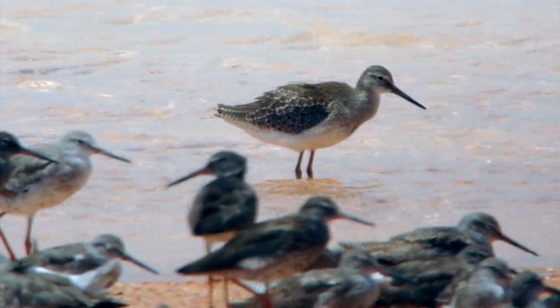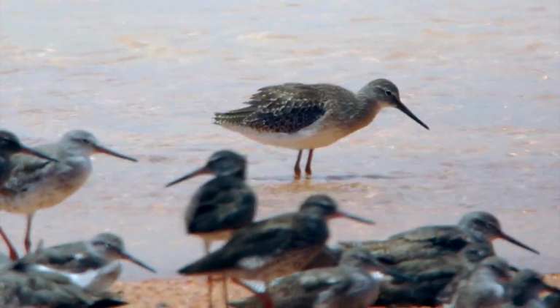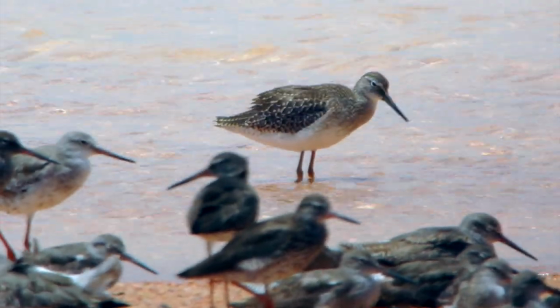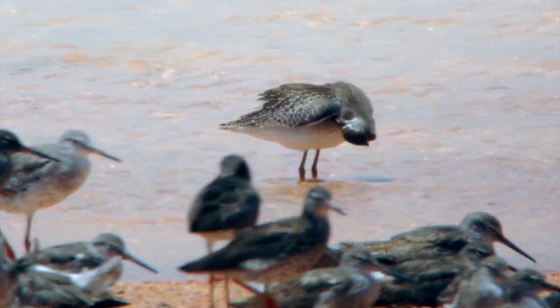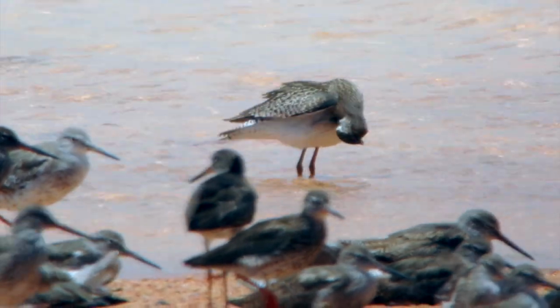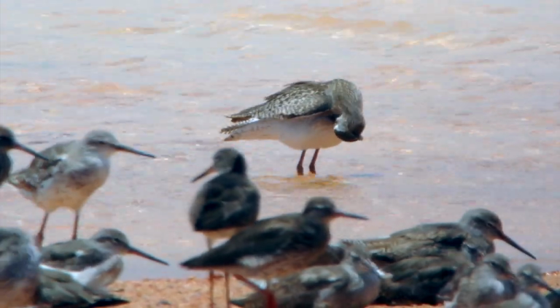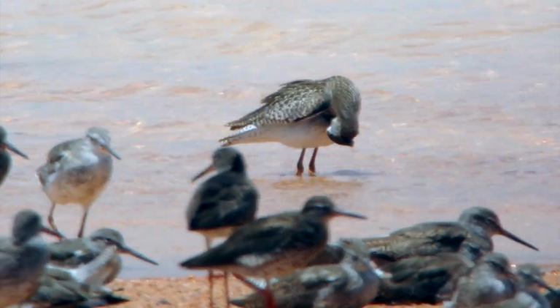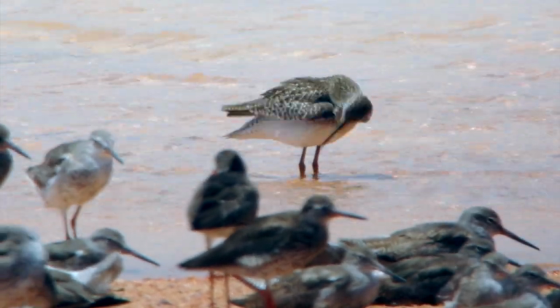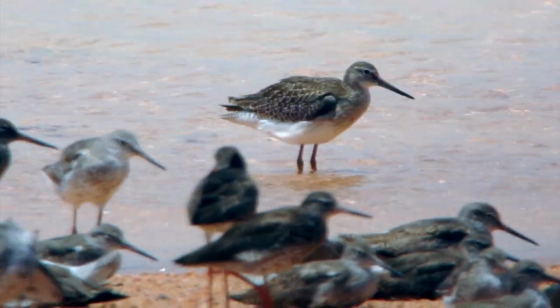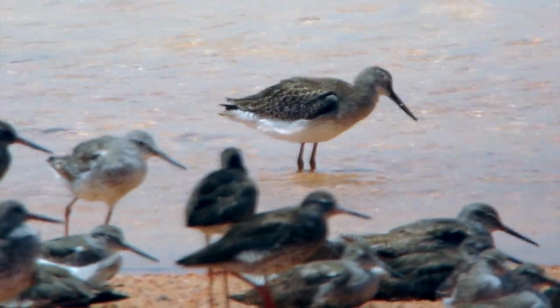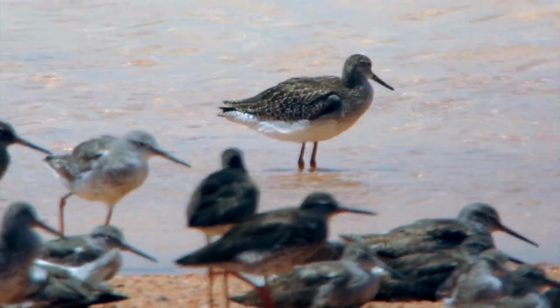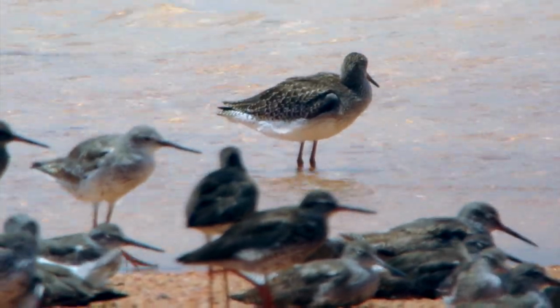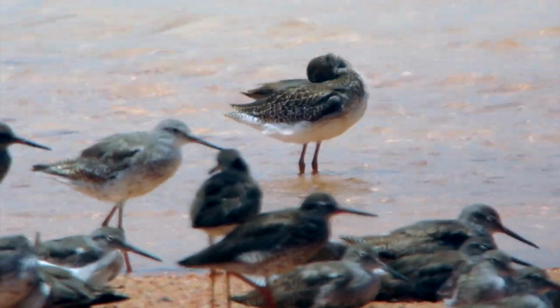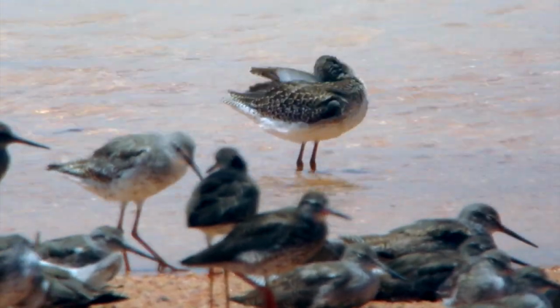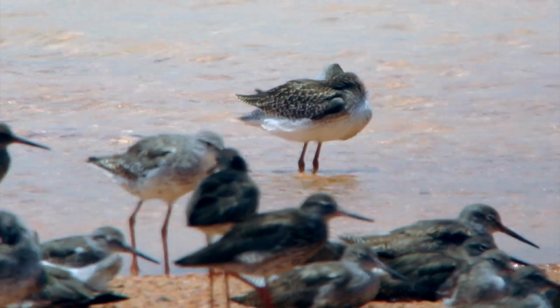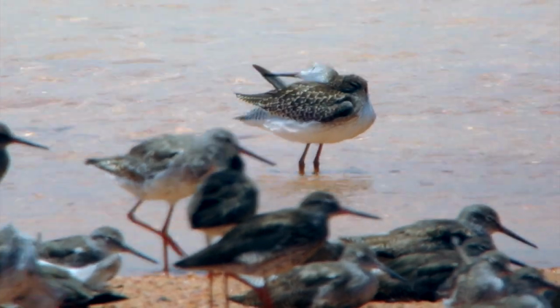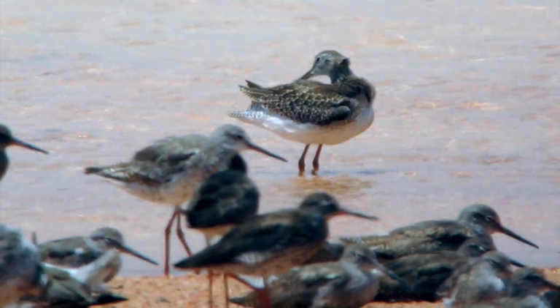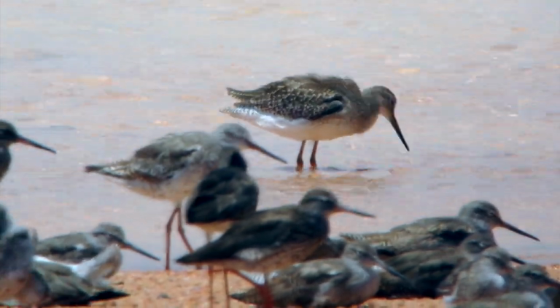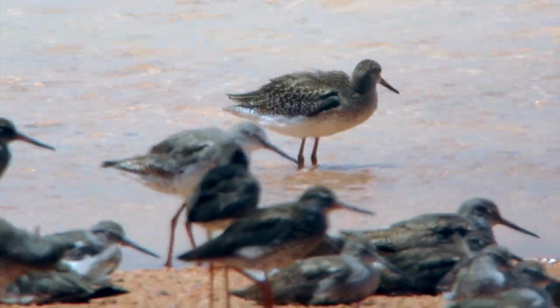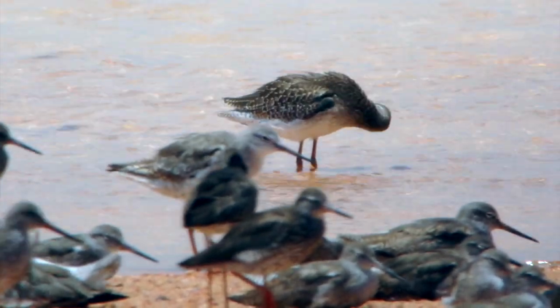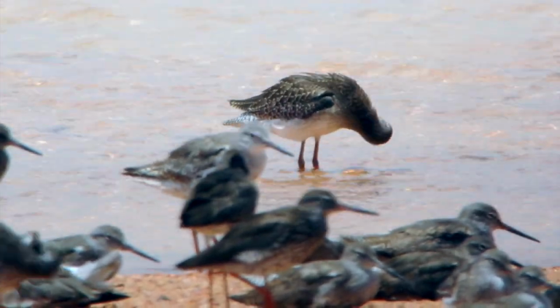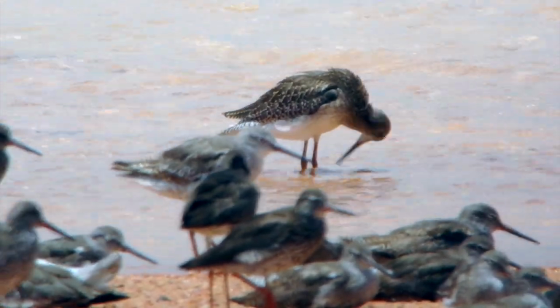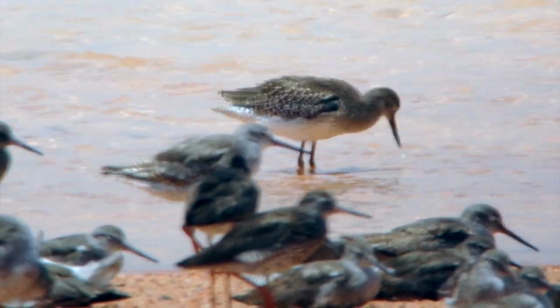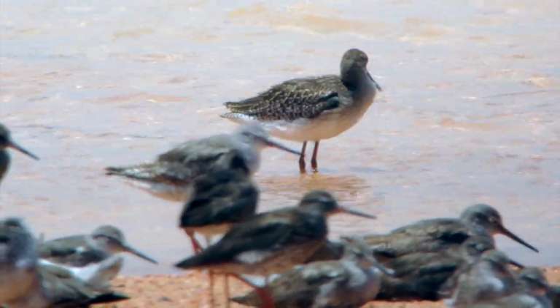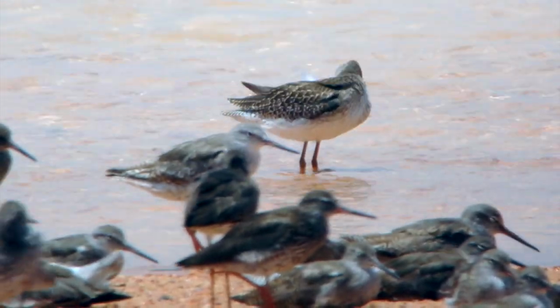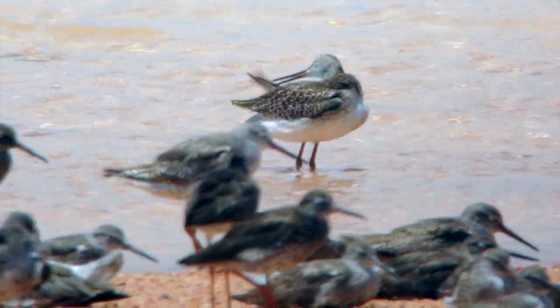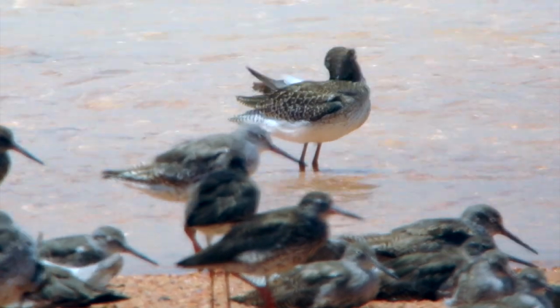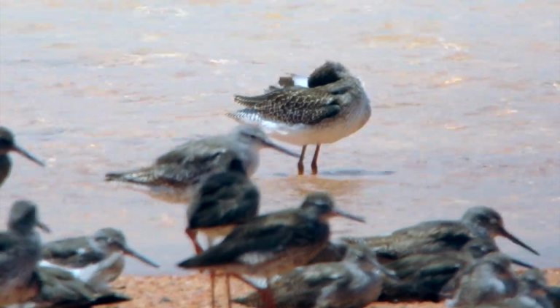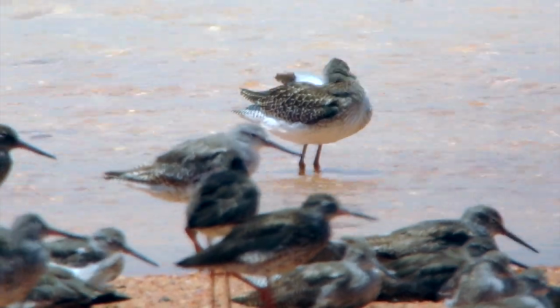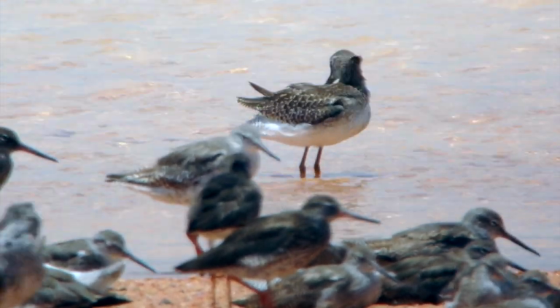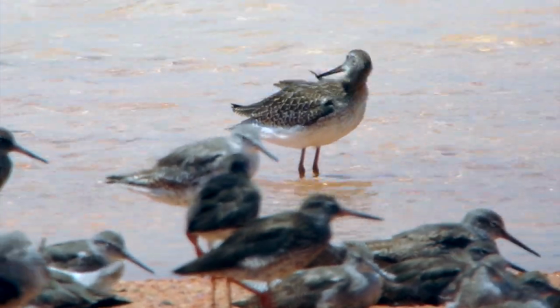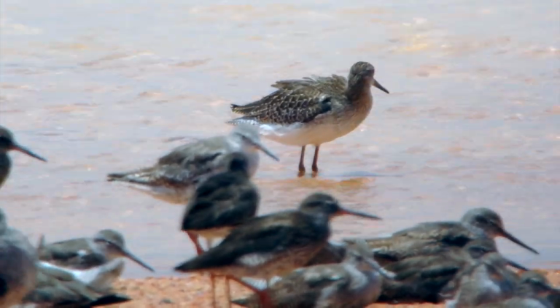Also, because juvenile feathers are slightly smaller than adult feathers, they seem to fit better onto the wing and onto the back. So you see this neat pattern of feathers all lined up in nice neat rows.